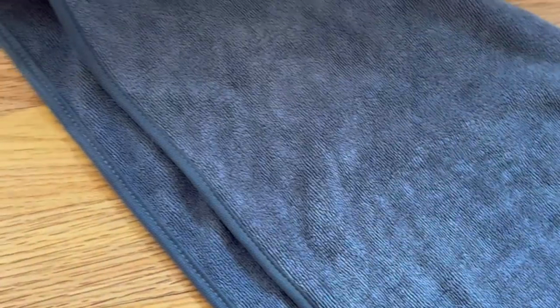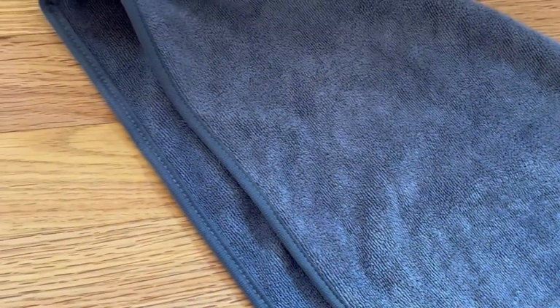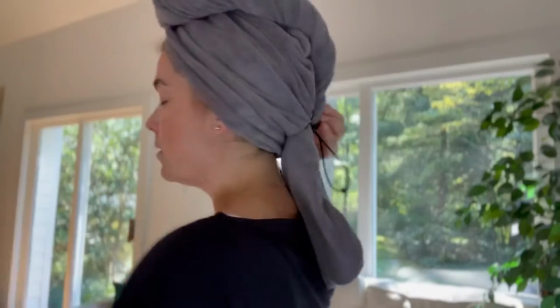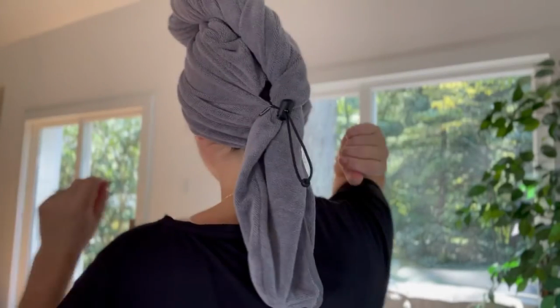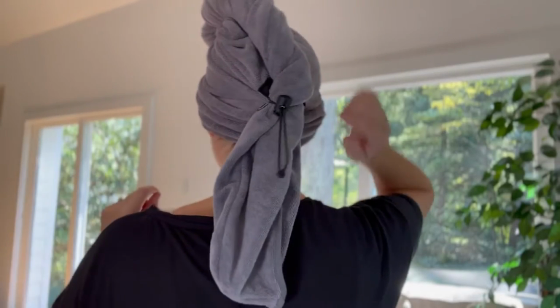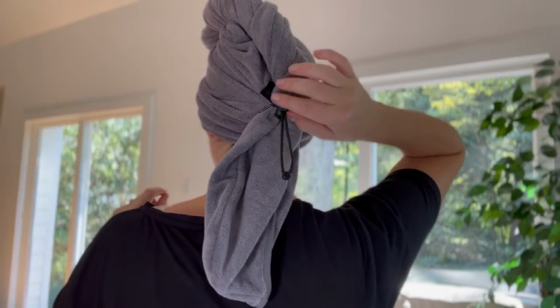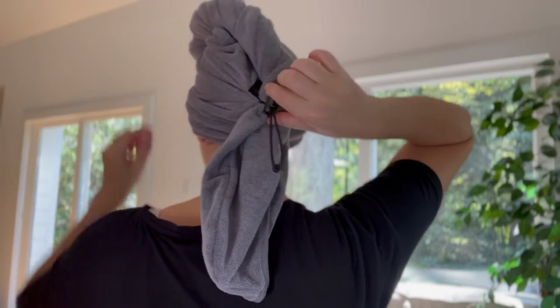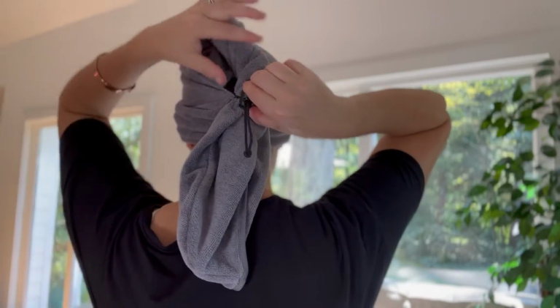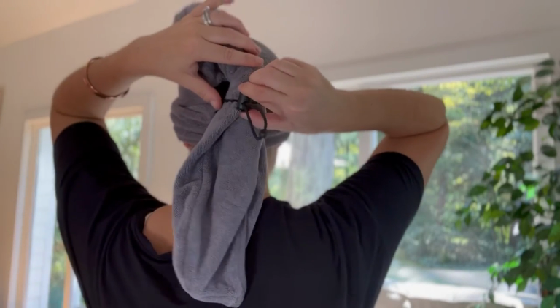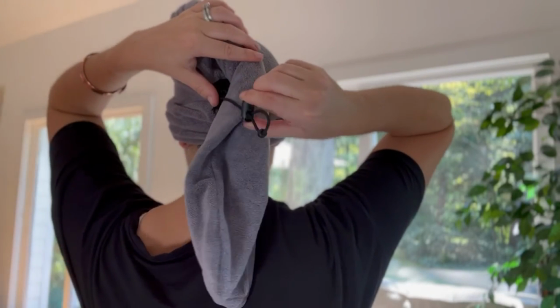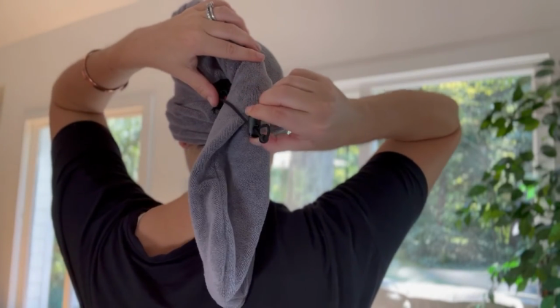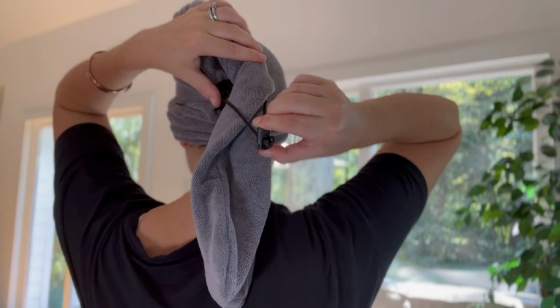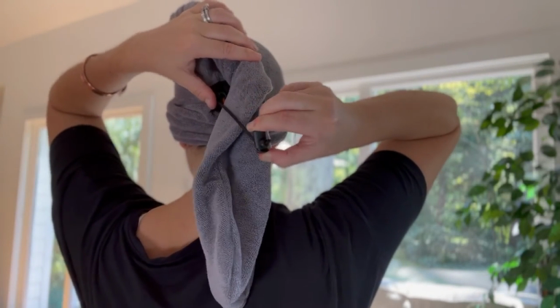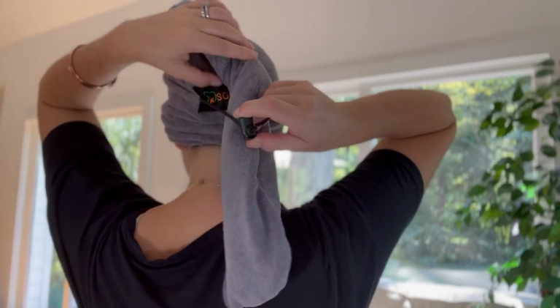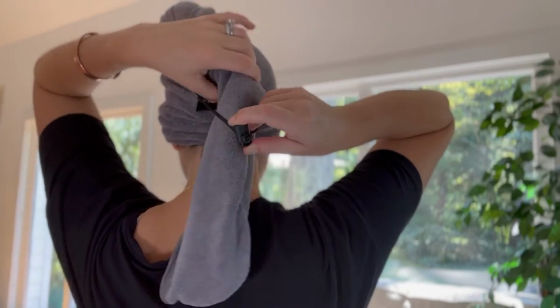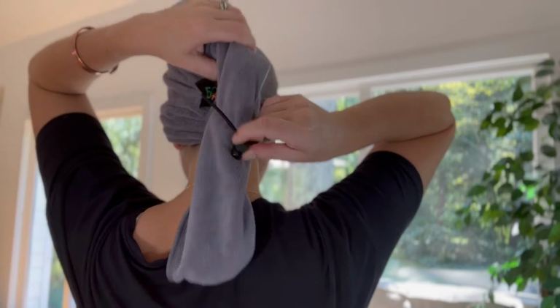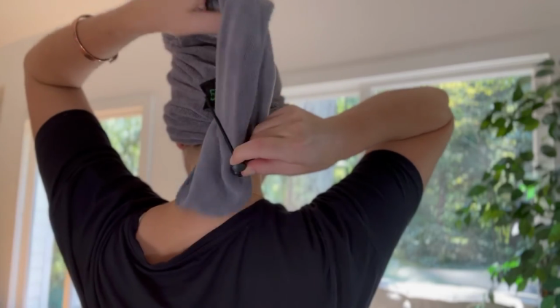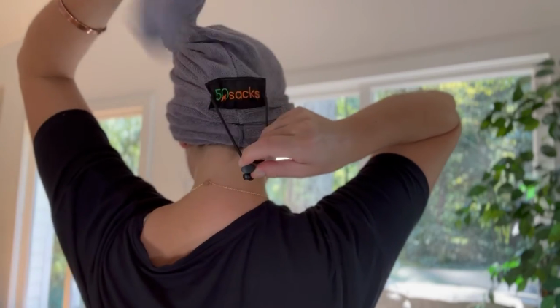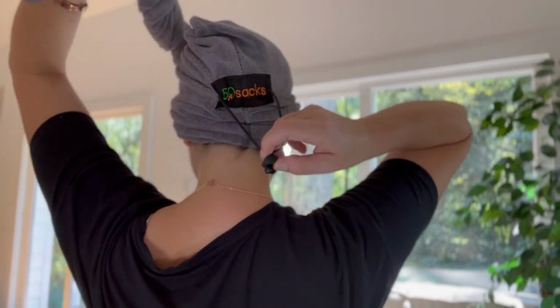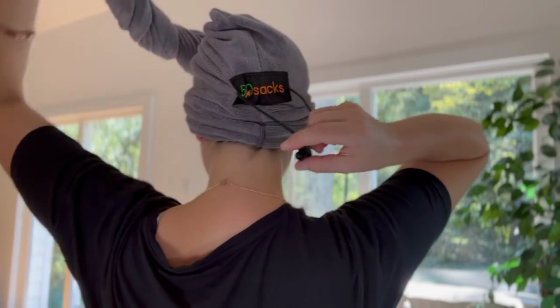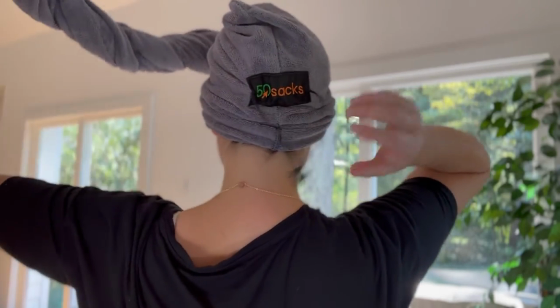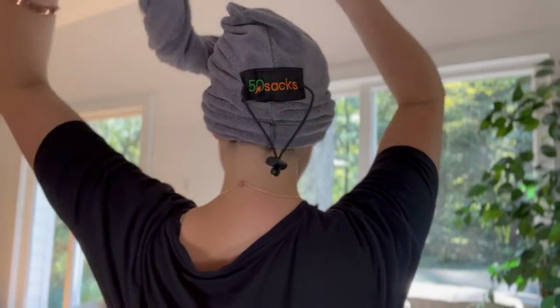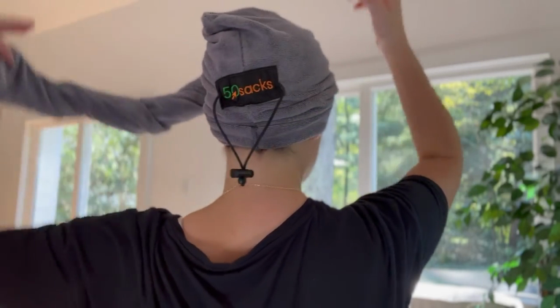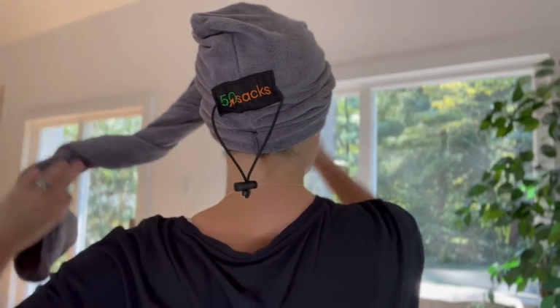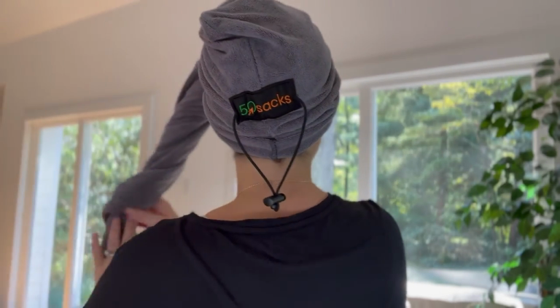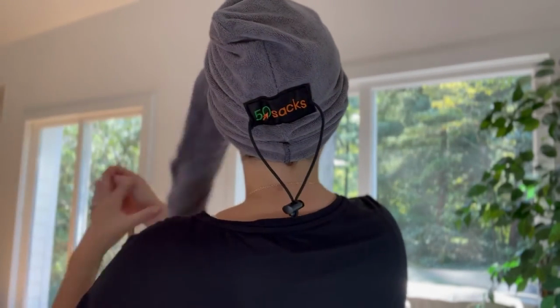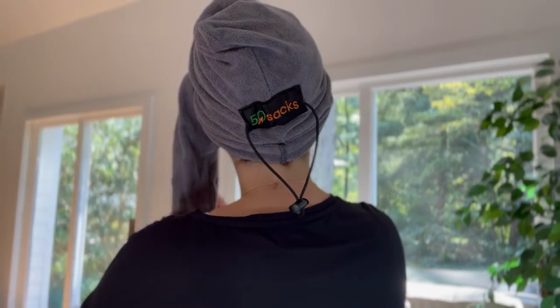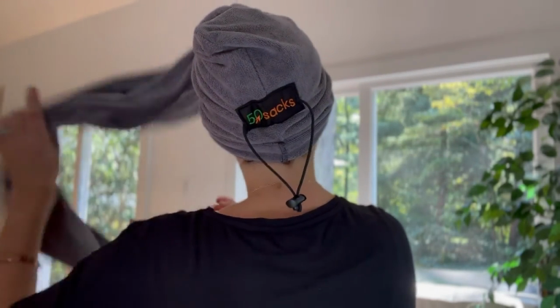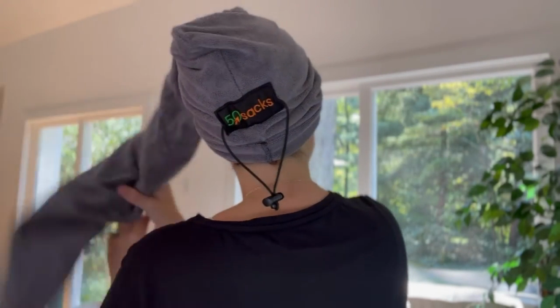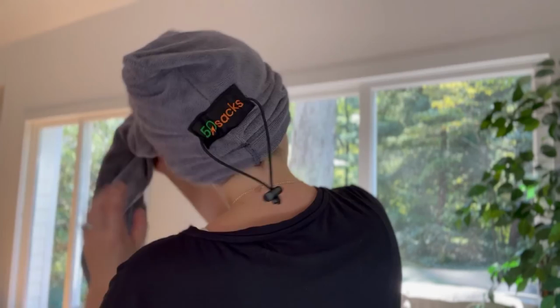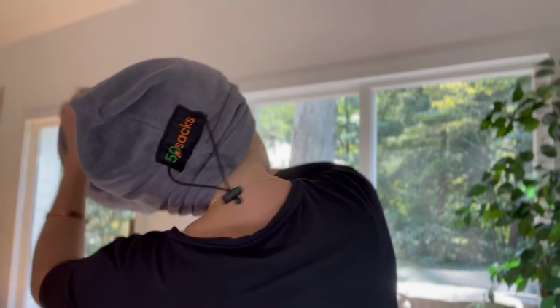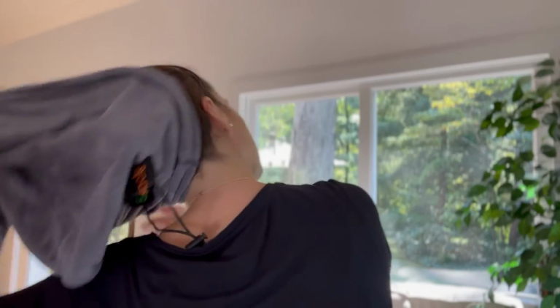To remove, simply loosen the retractable rope and carefully unwind the towel from your hair. This would be the perfect gift idea that is both cute and functional.